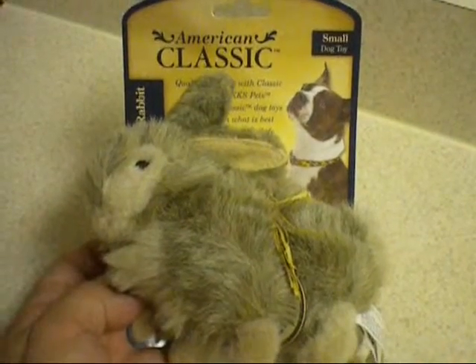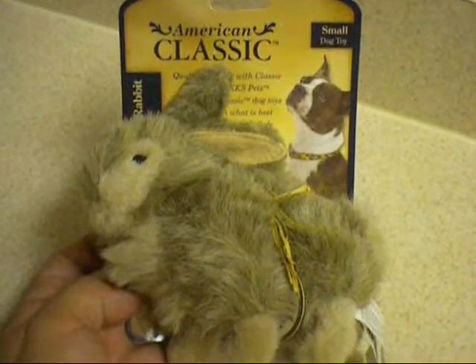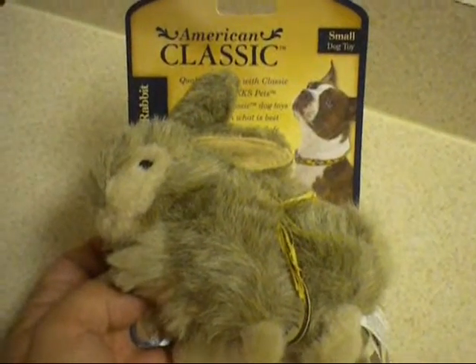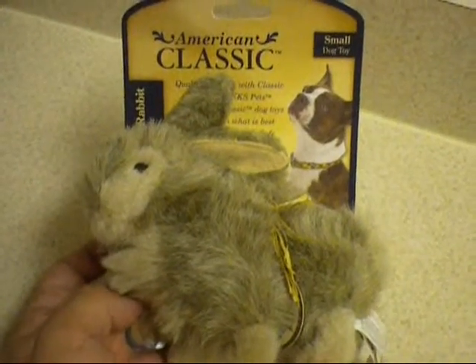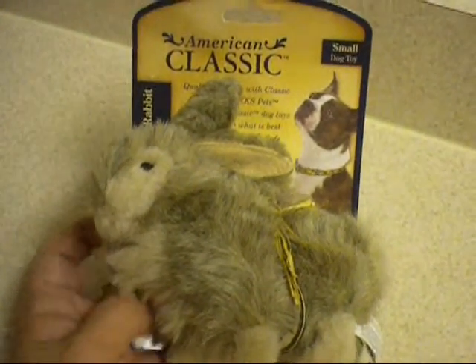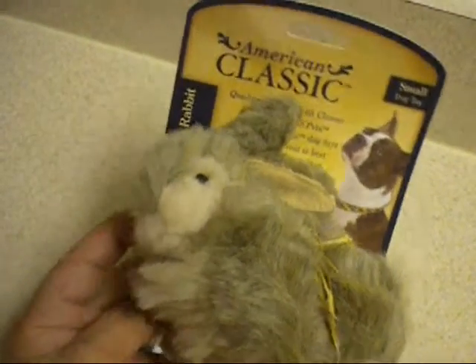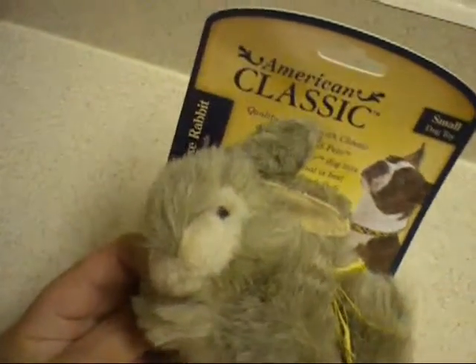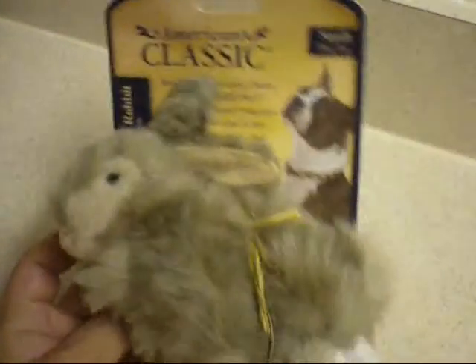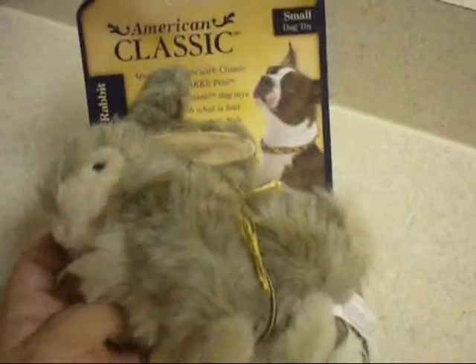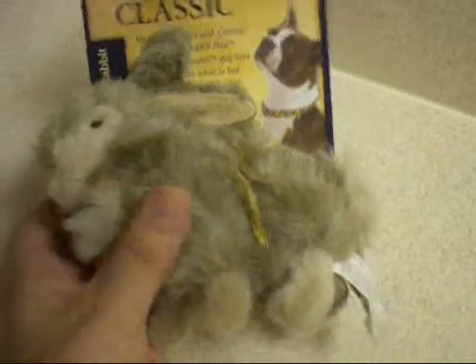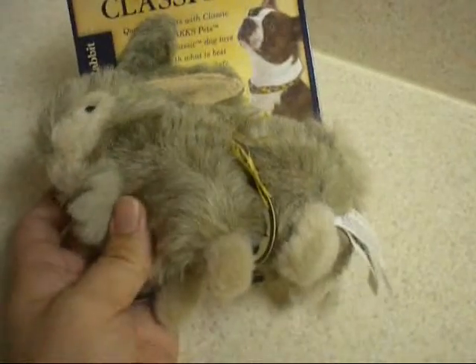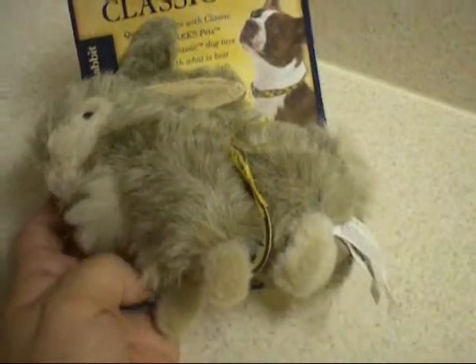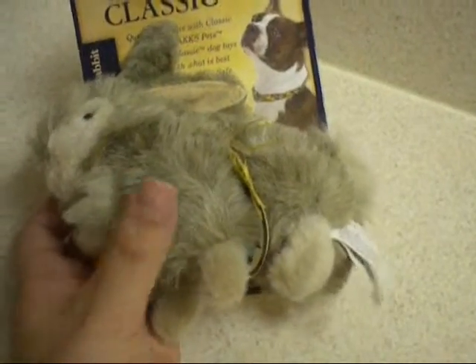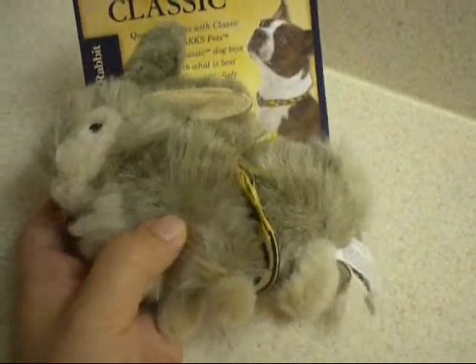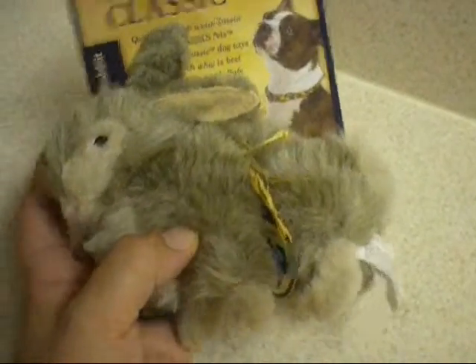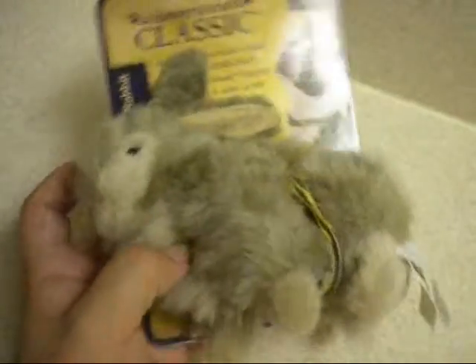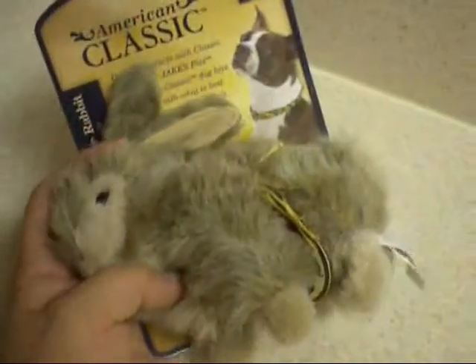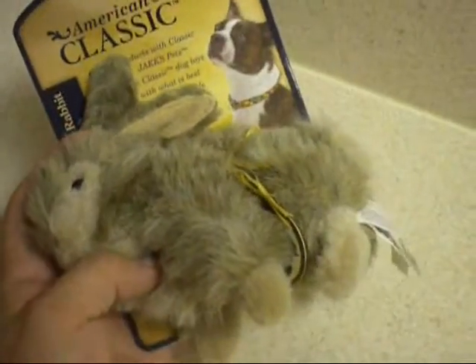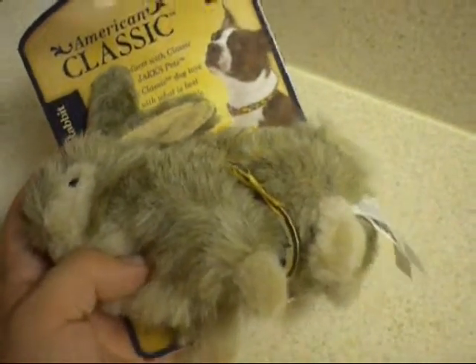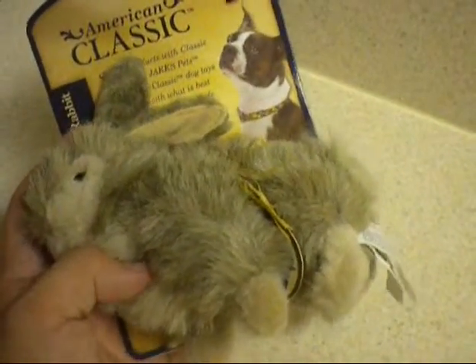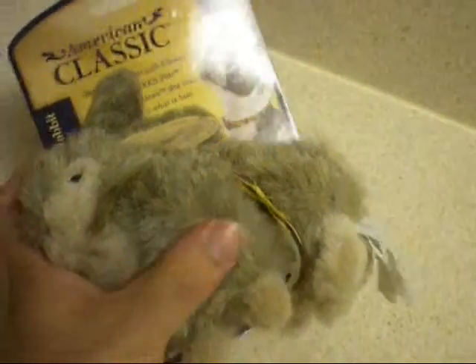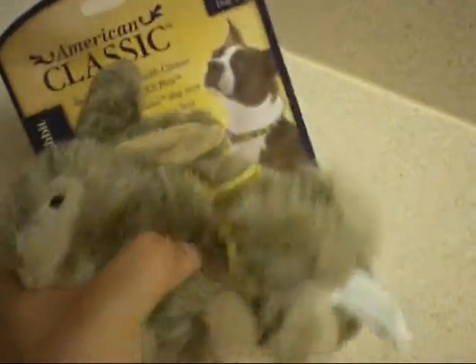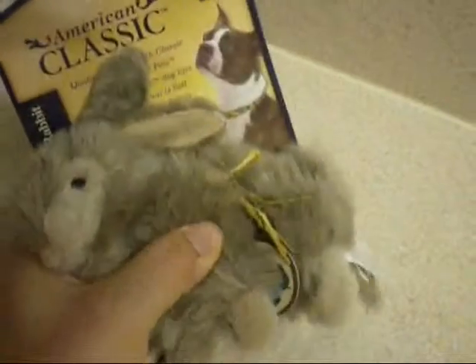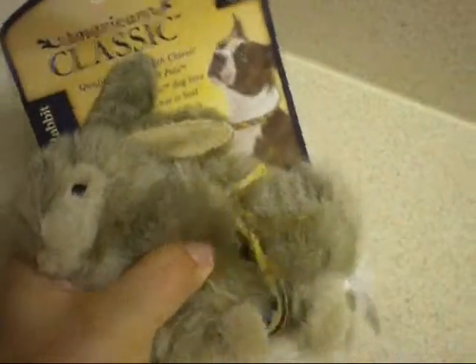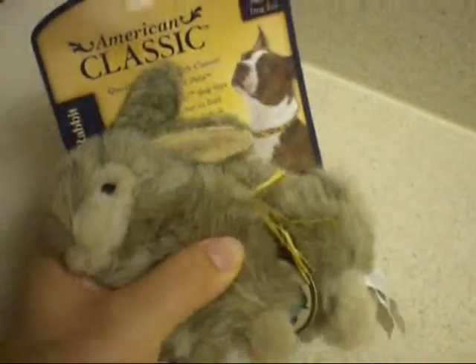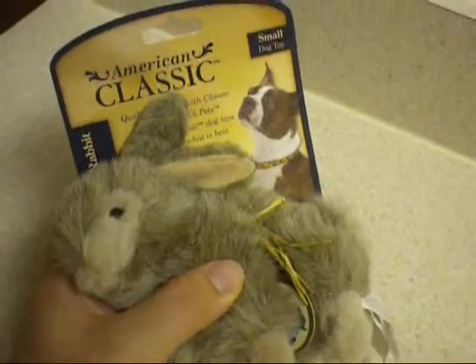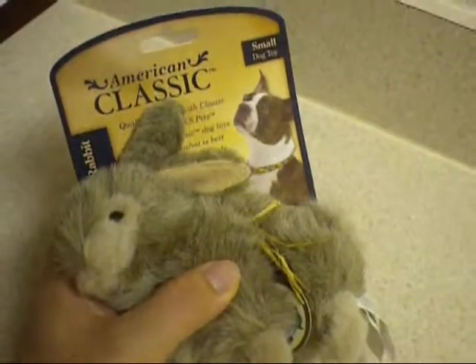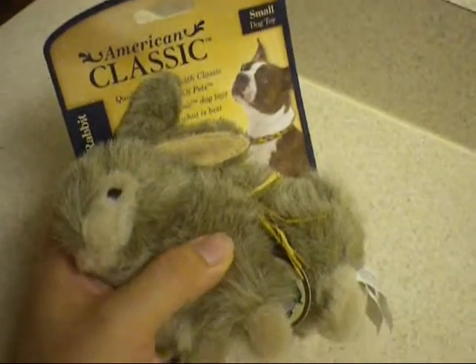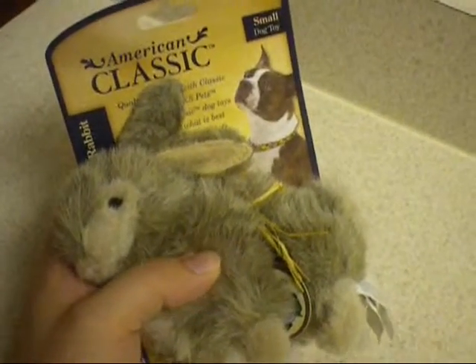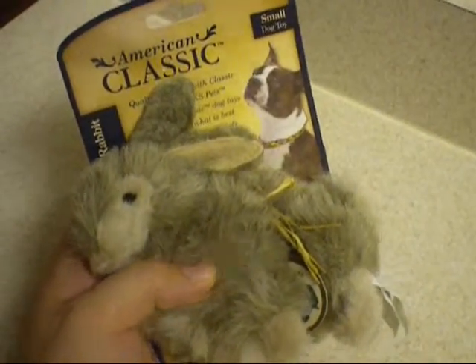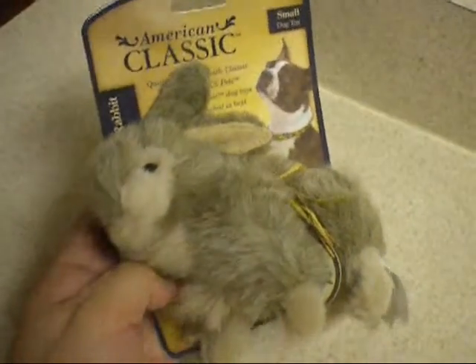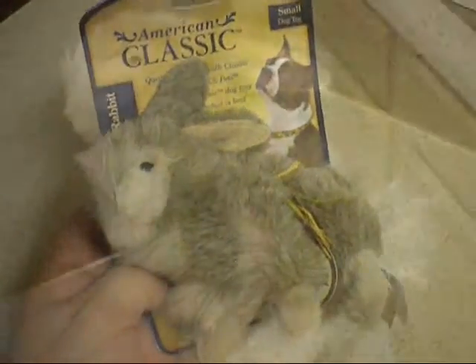Today we're going to be testing the American Classic Deluxe Rabbit. I do have to say it feels very realistic, so I really think Peanut is going to like it. And there is a squeaker inside. So let's take it out of the package and see how she likes it.